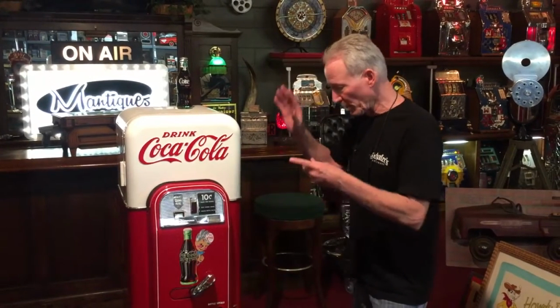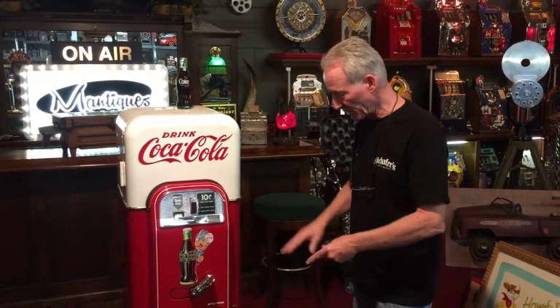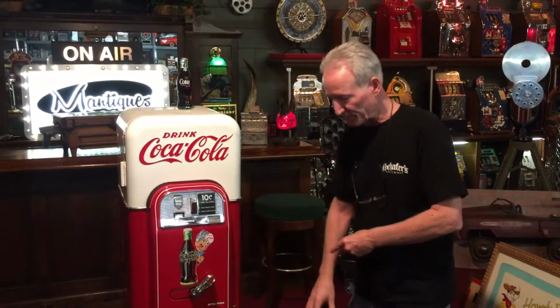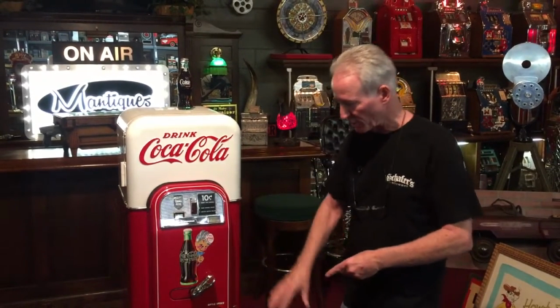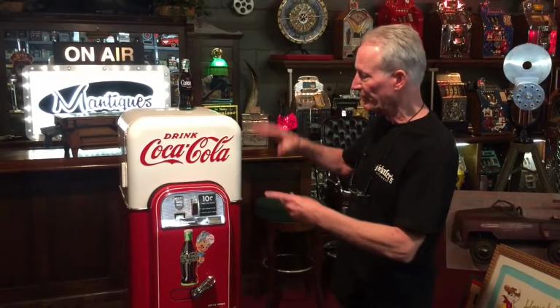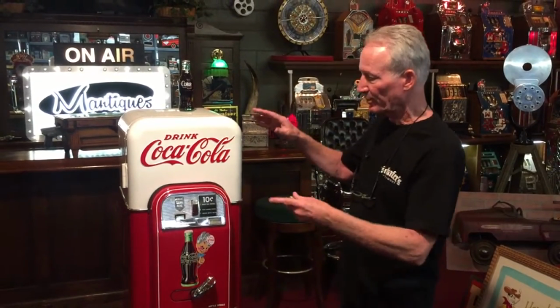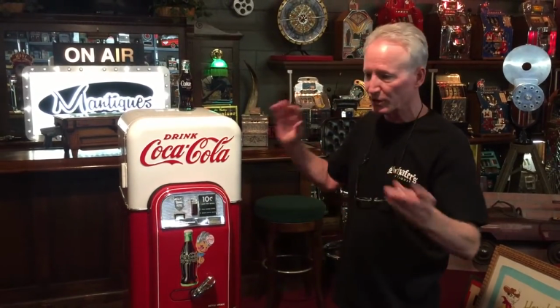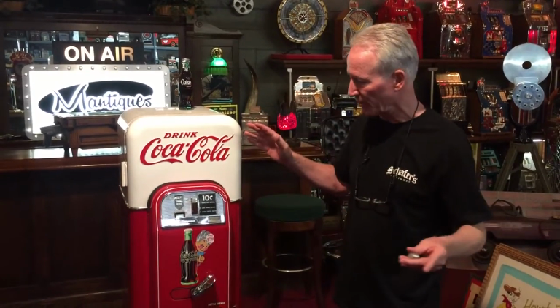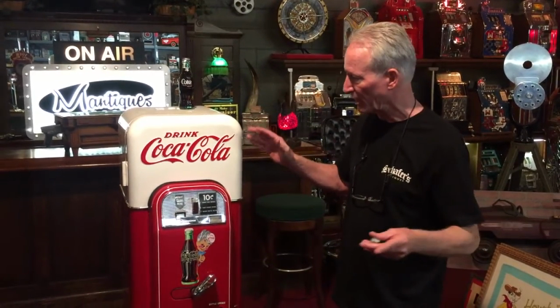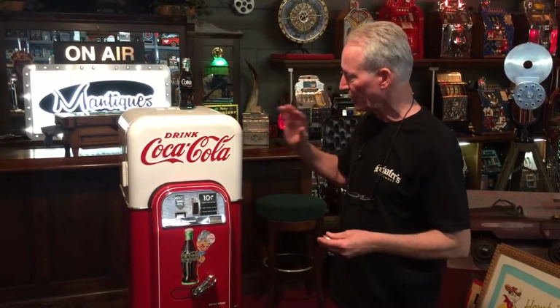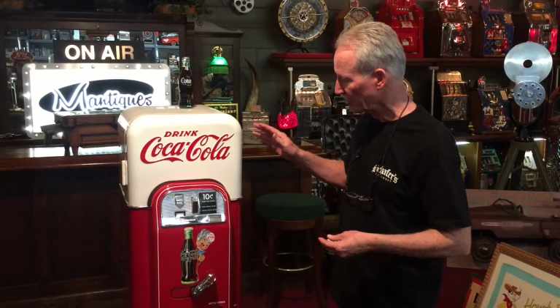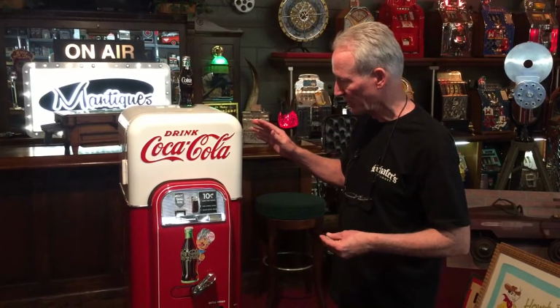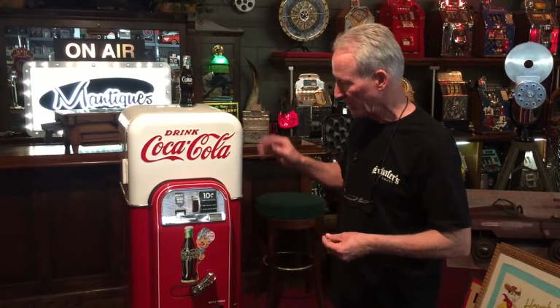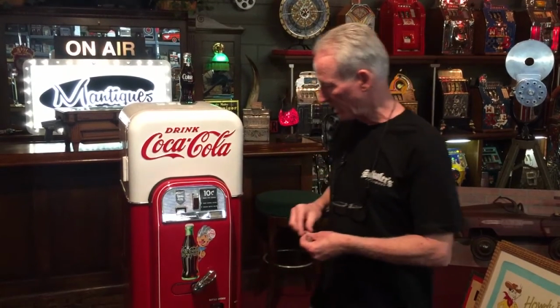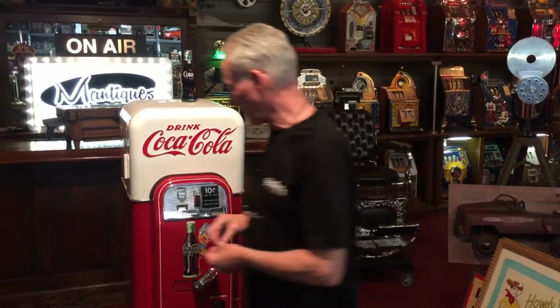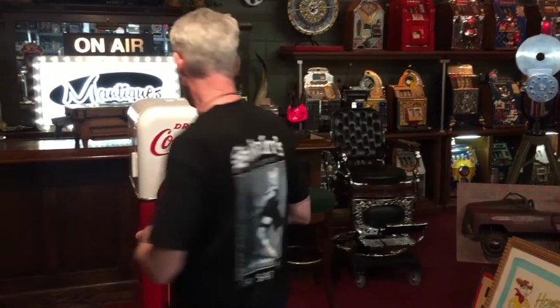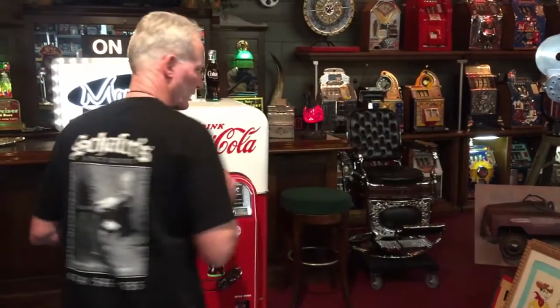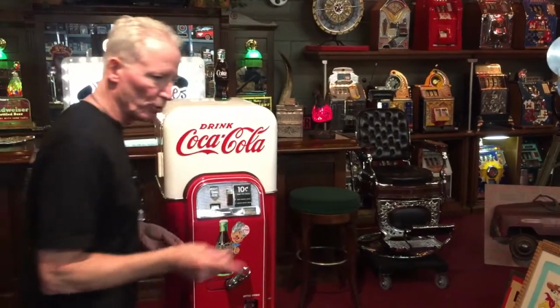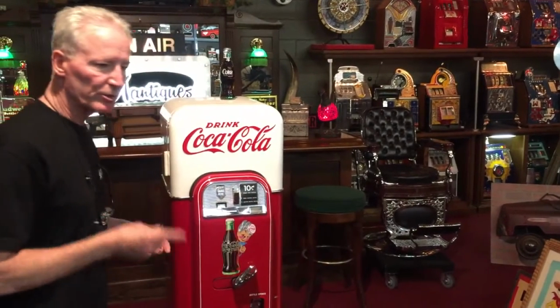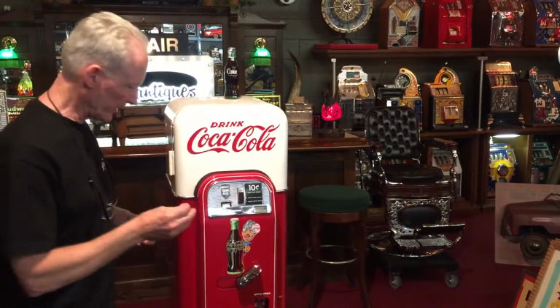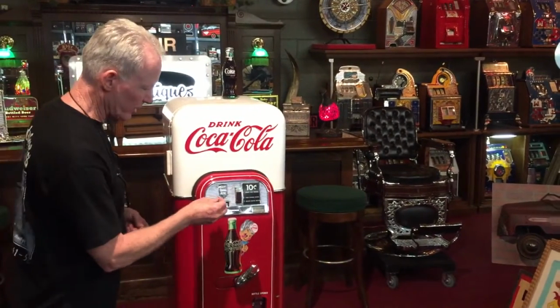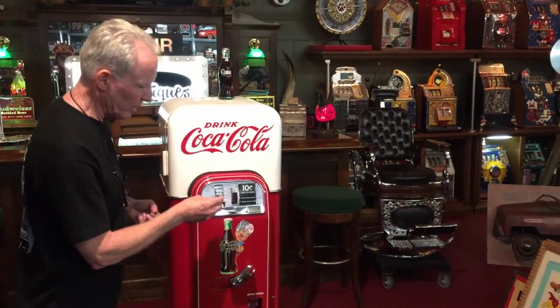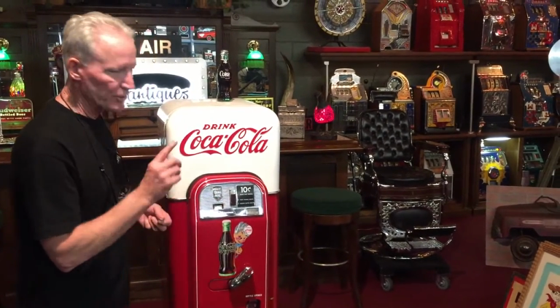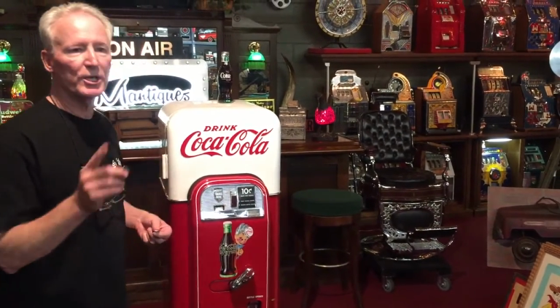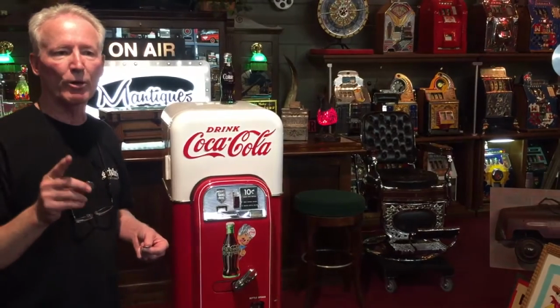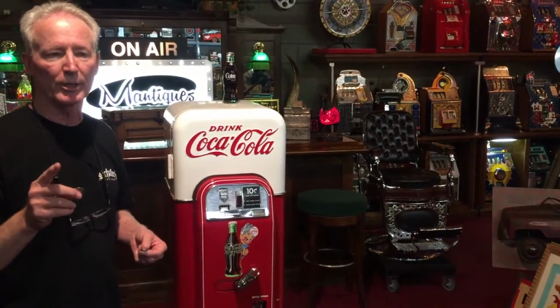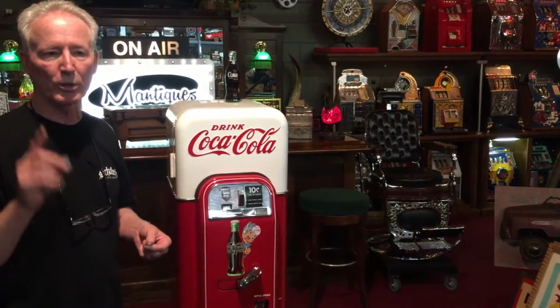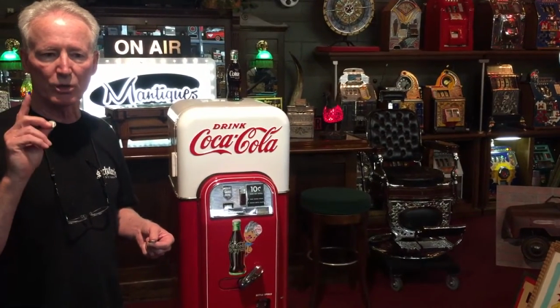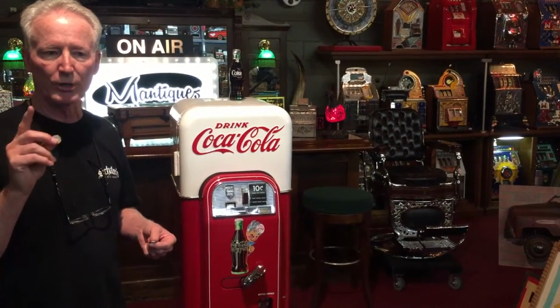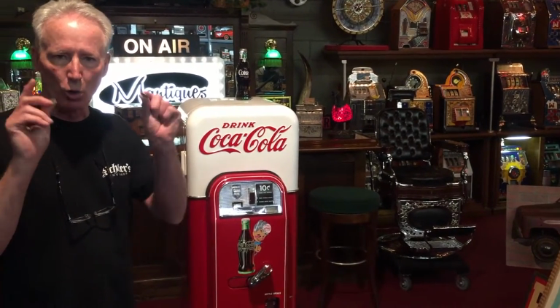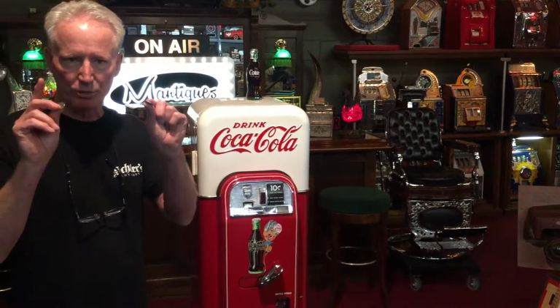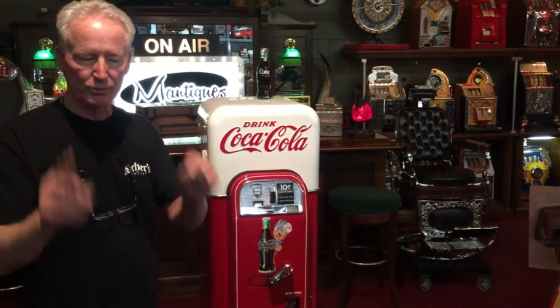So we went over it. I touched everything up. You're looking at it right now — very nice machine. Checked all the cooling system and everything is running.